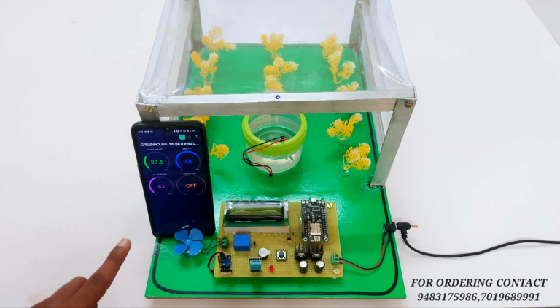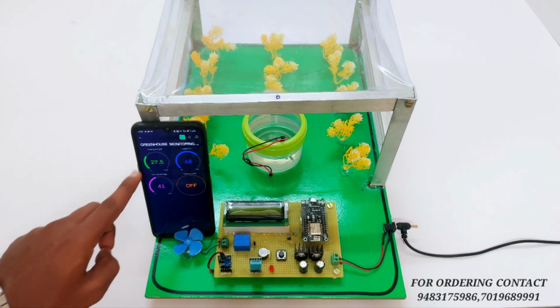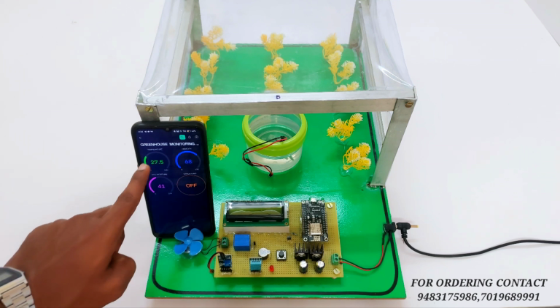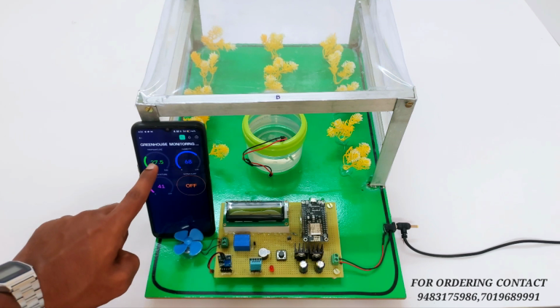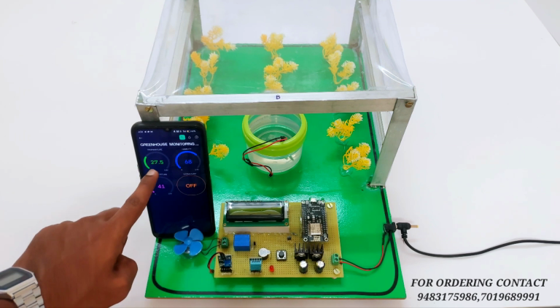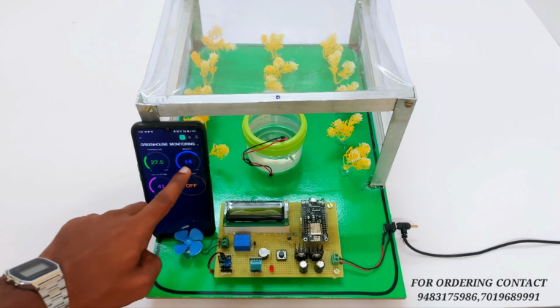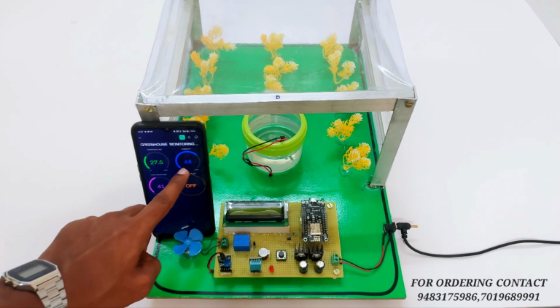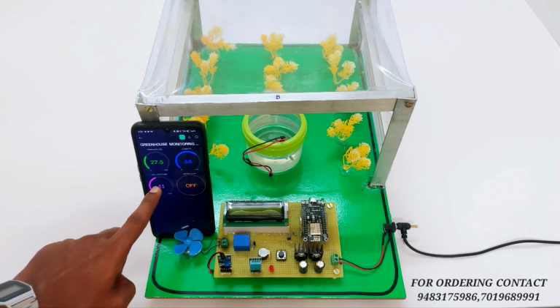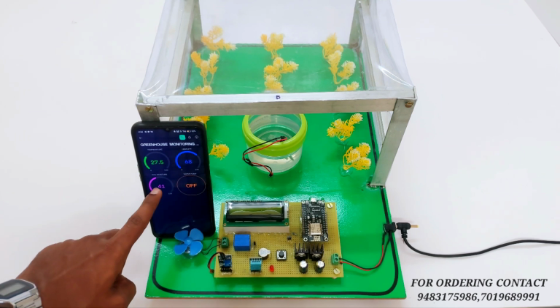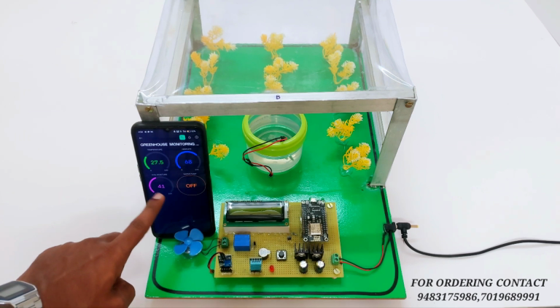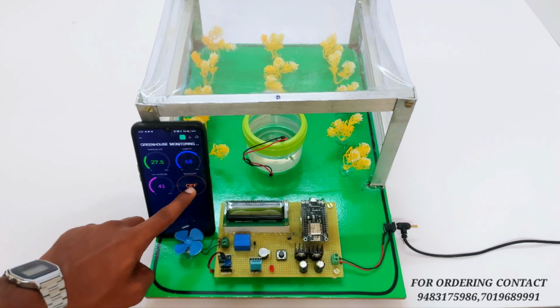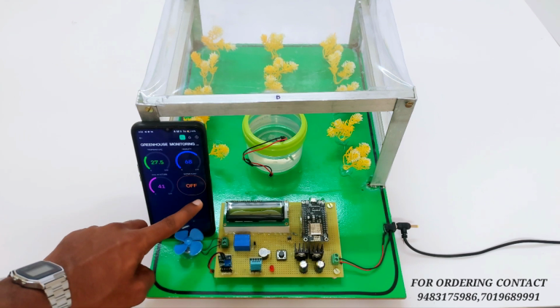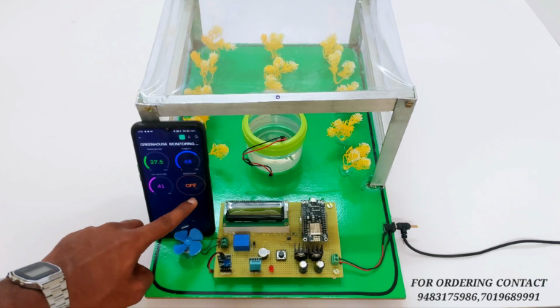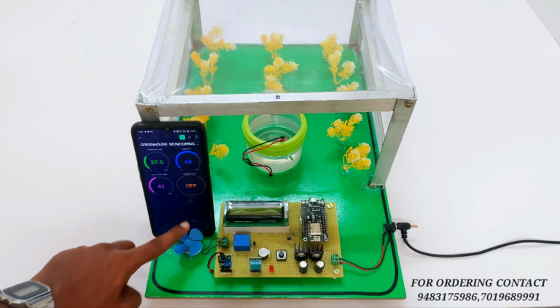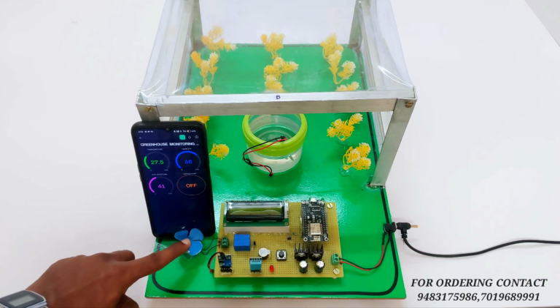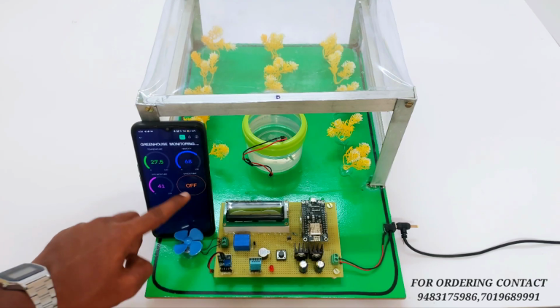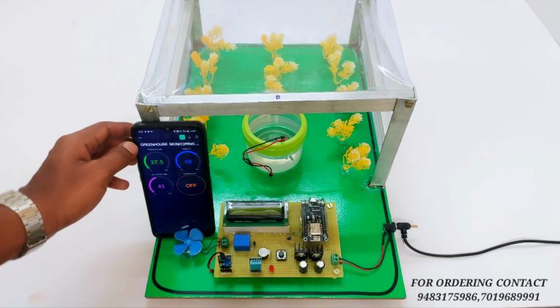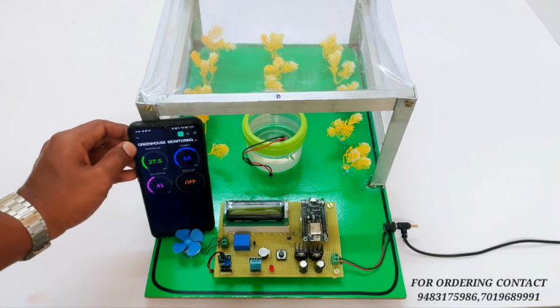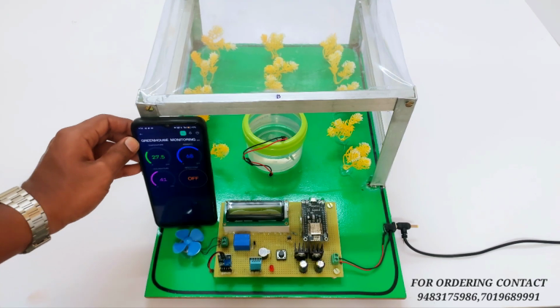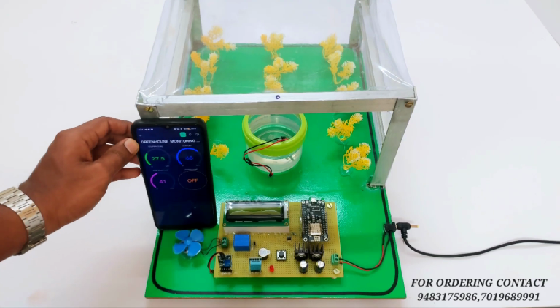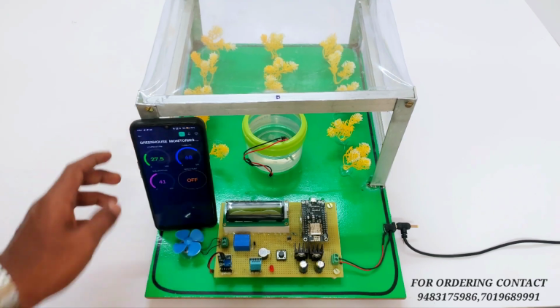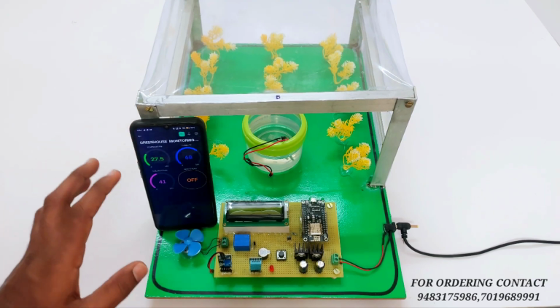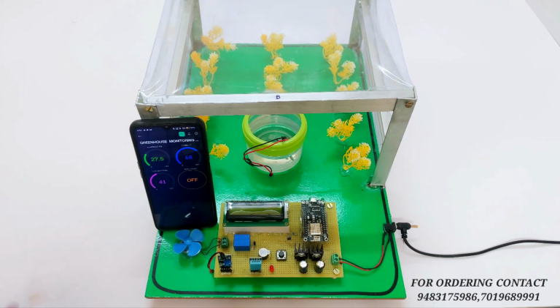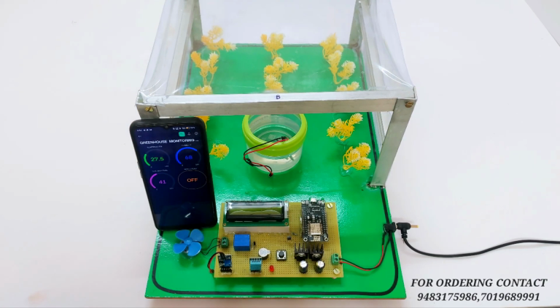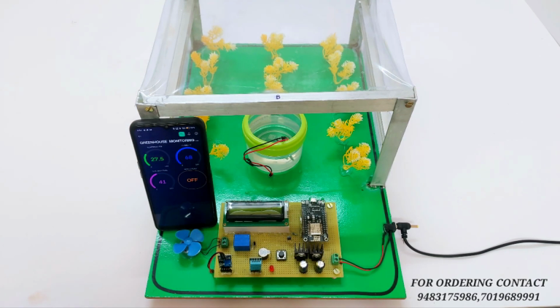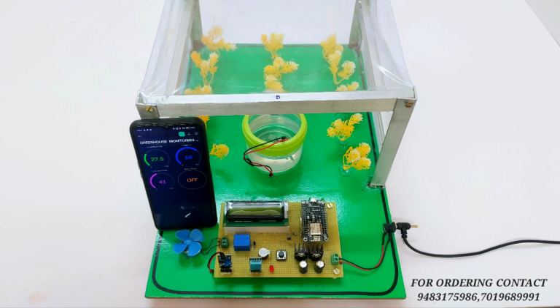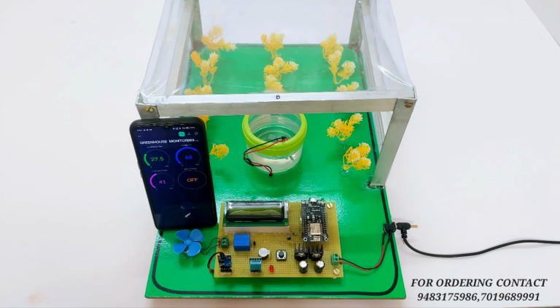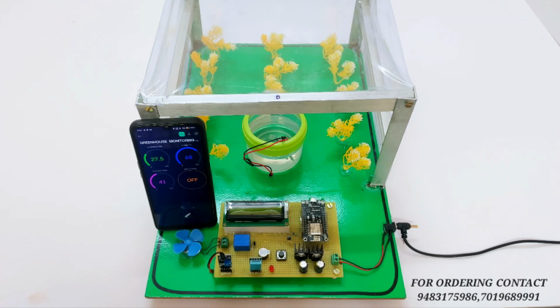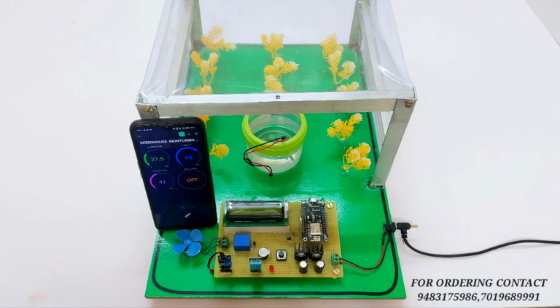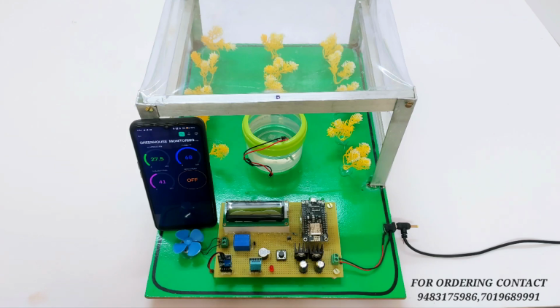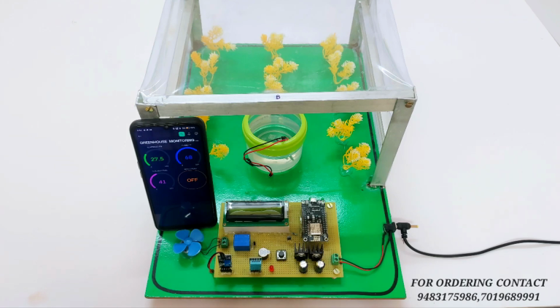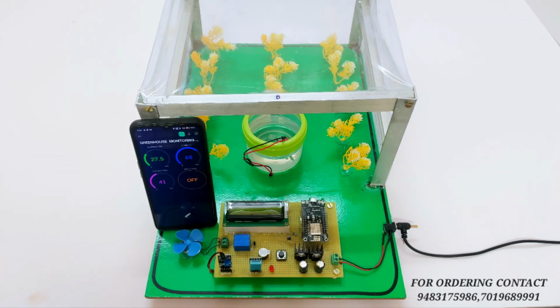This is the IoT platform. On the IoT platform you can monitor the temperature, humidity, and soil moisture level, and you can control the motor by mobile. Like this, you can monitor and control the greenhouse data. Now let's see the working of the project.